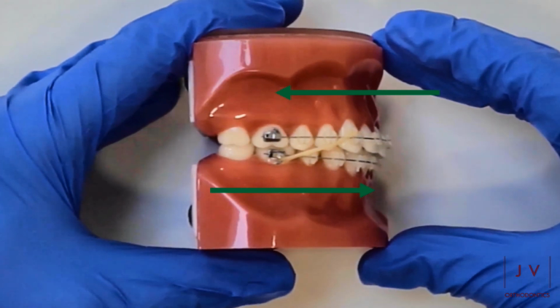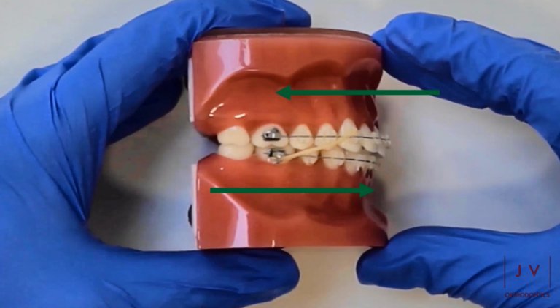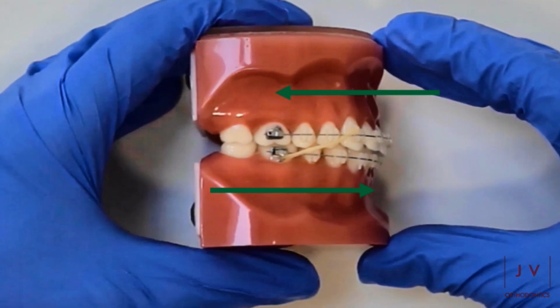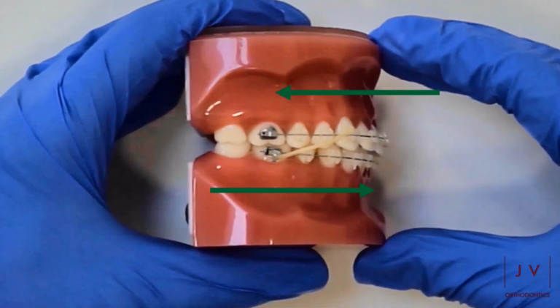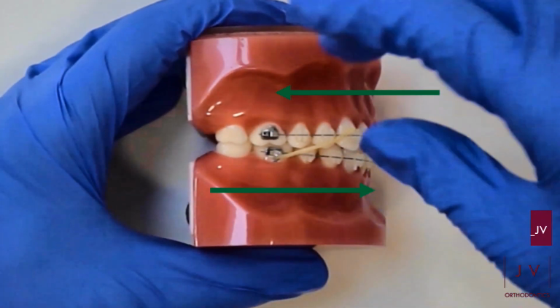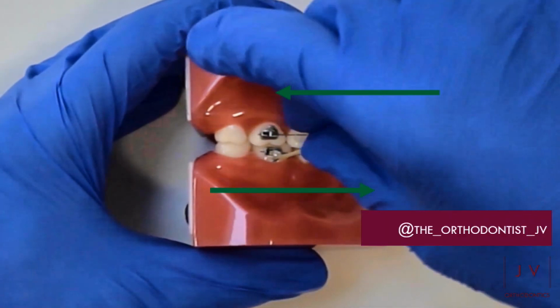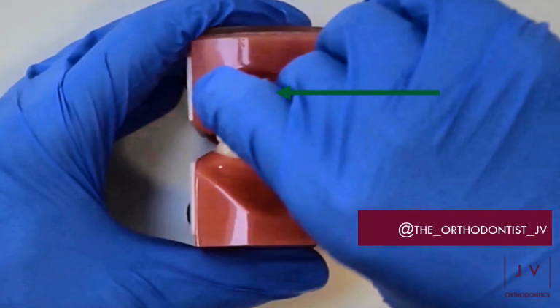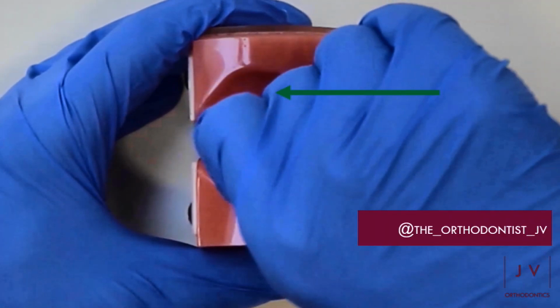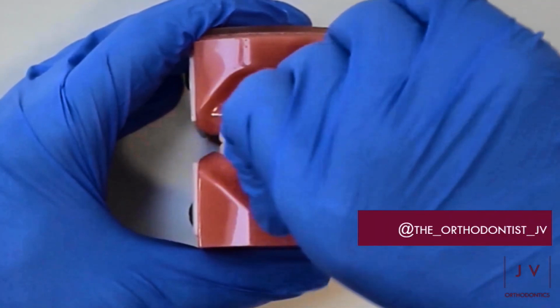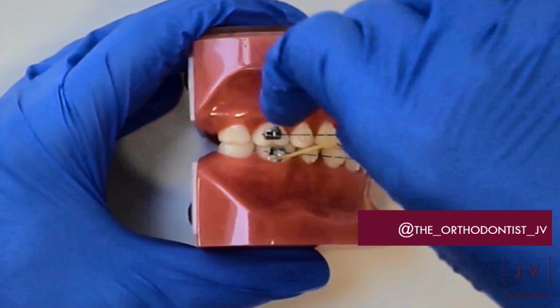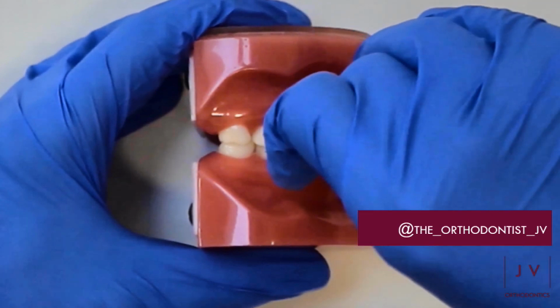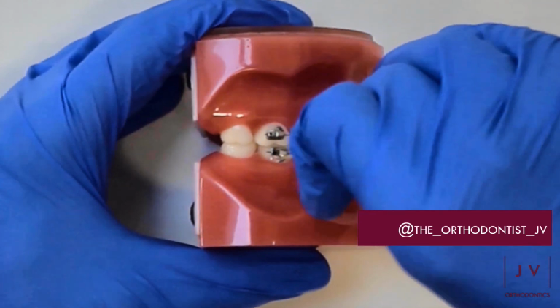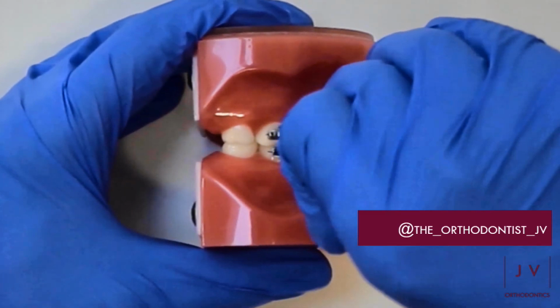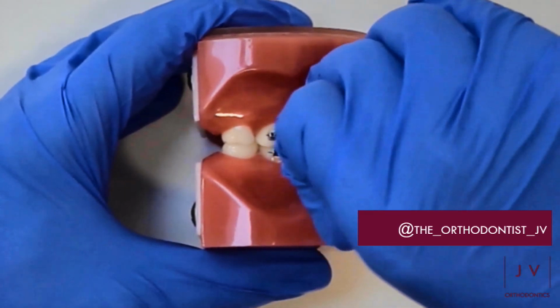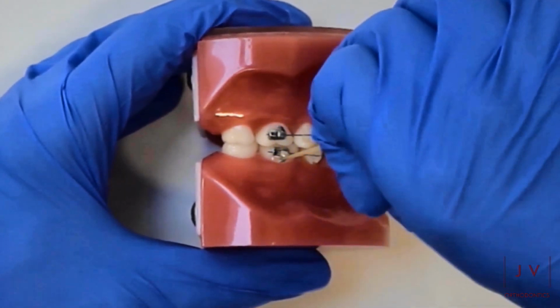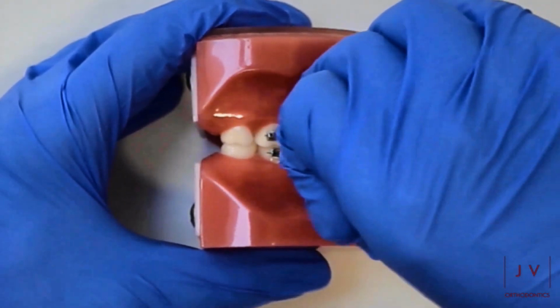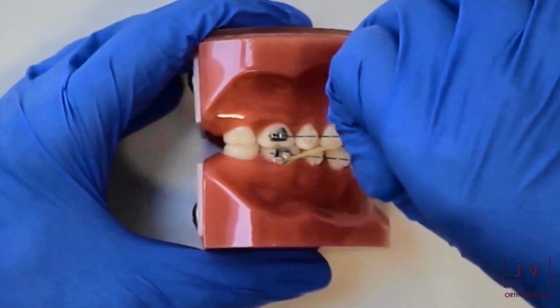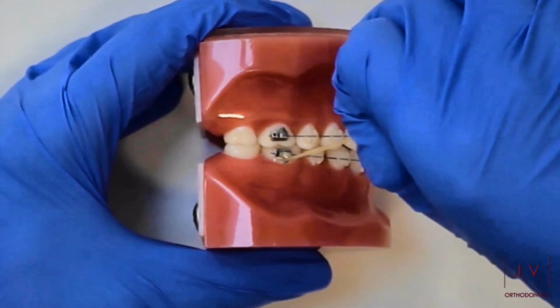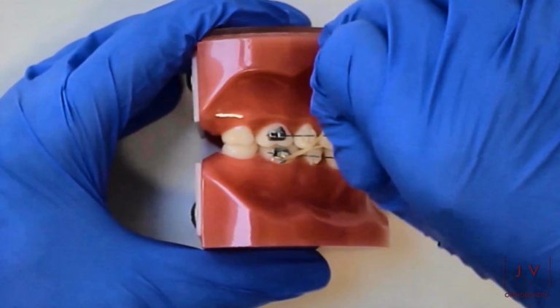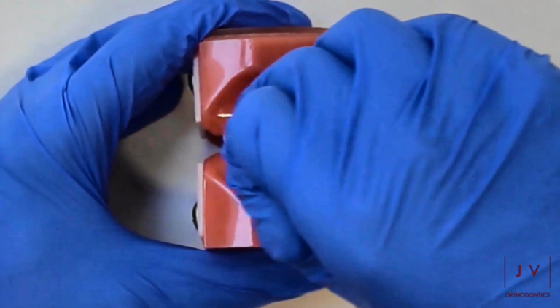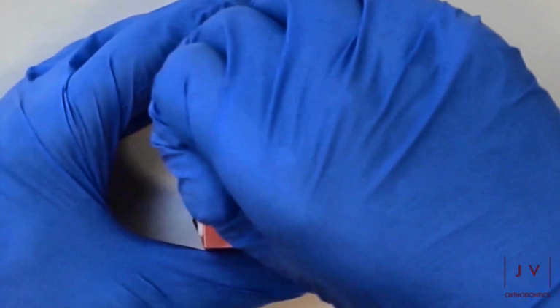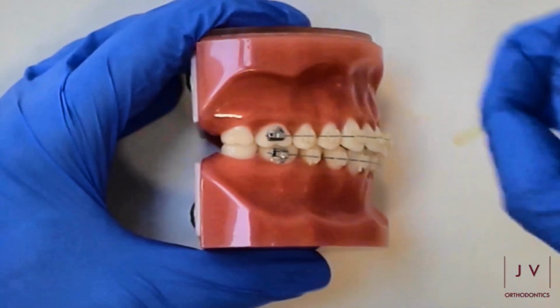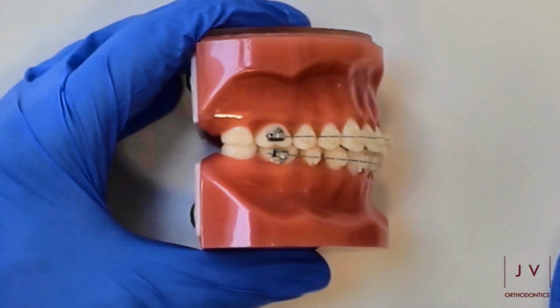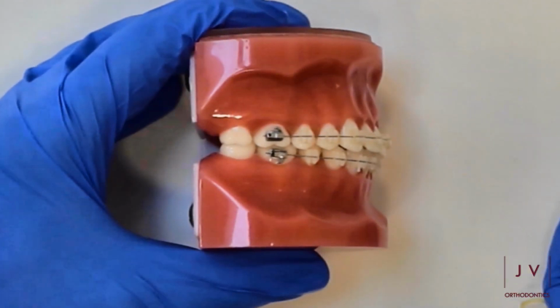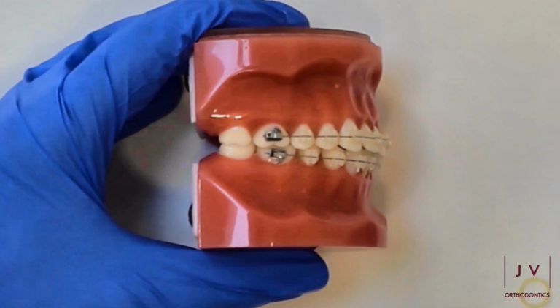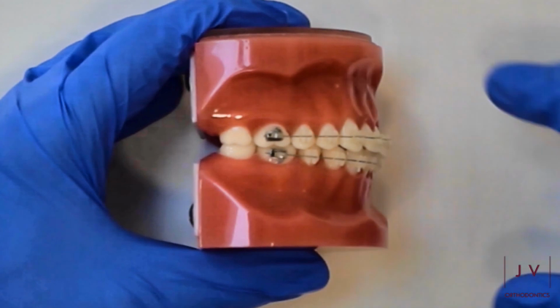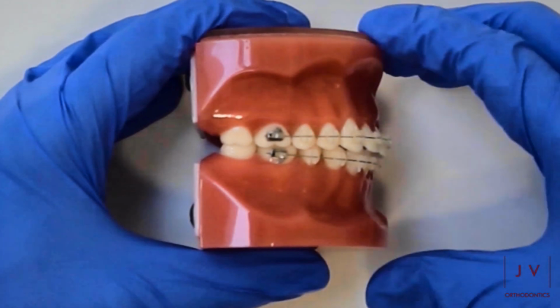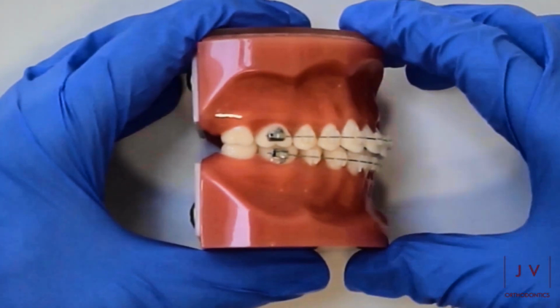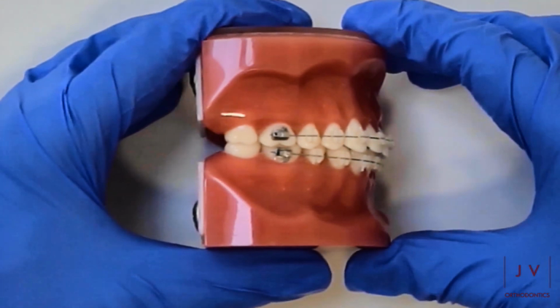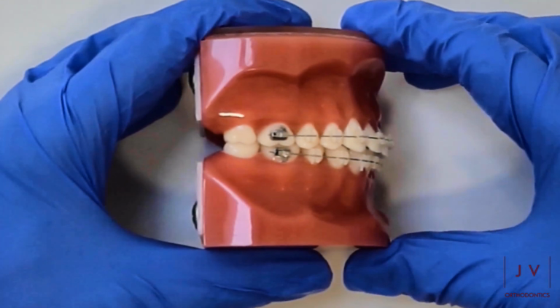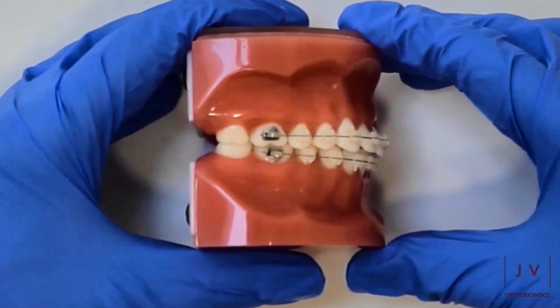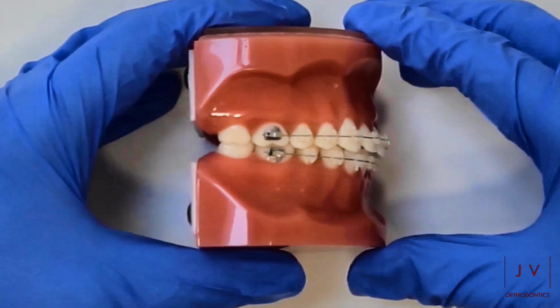The idea is that we can then try and shuffle your bite into a really nicely fitting bite, where your side teeth all come together, like this sort of jigsaw puzzle that you can see in the video.